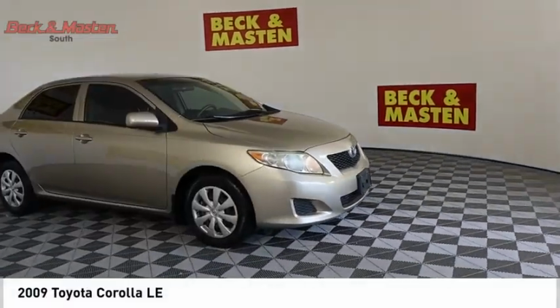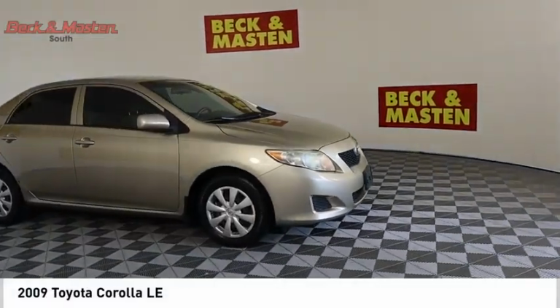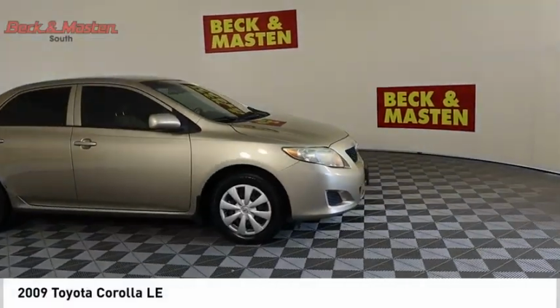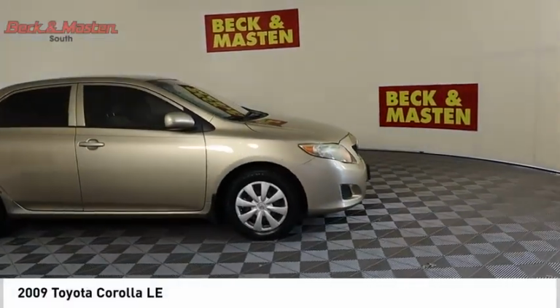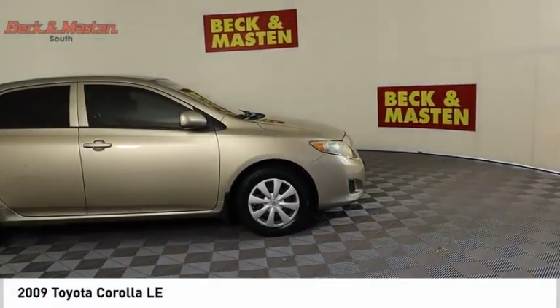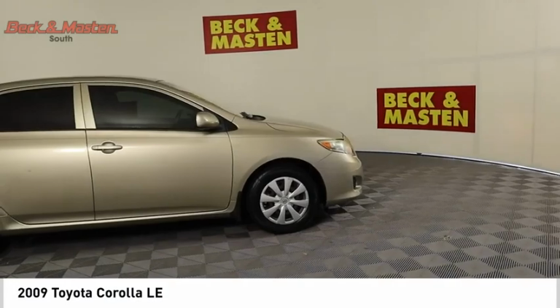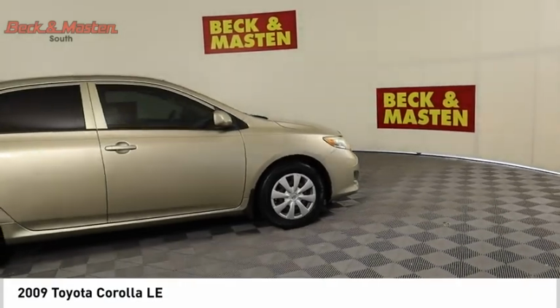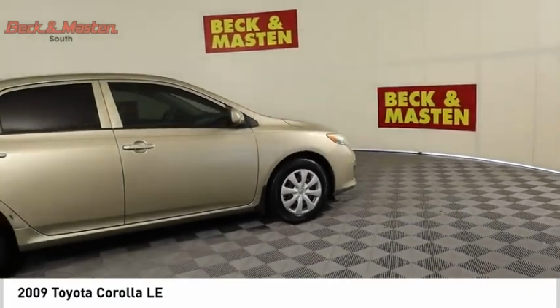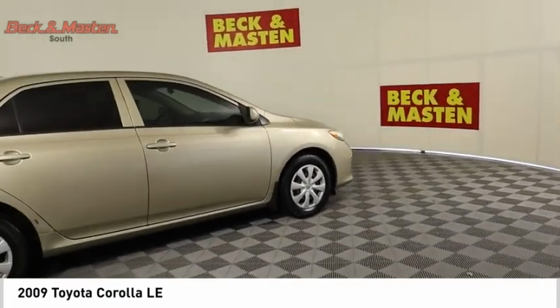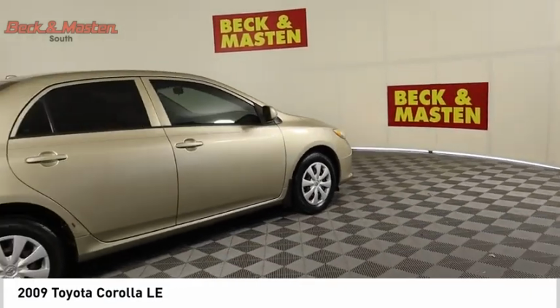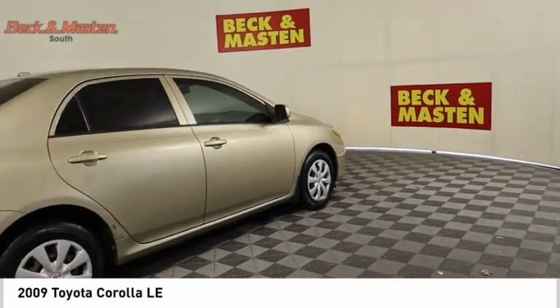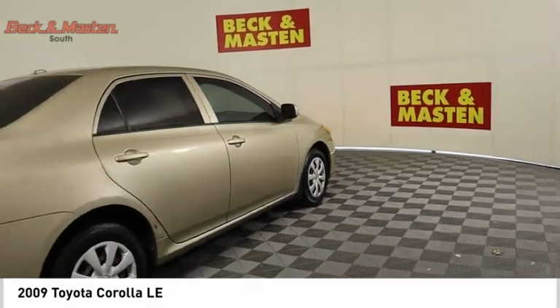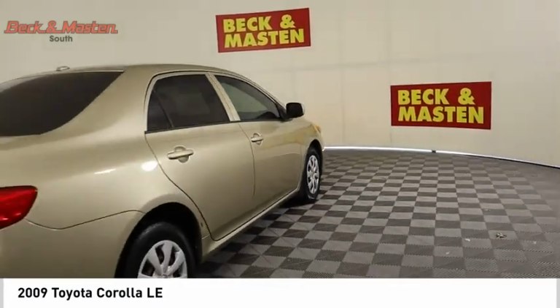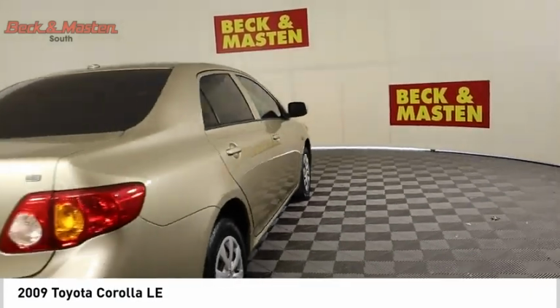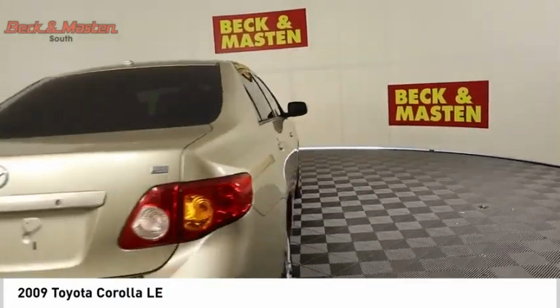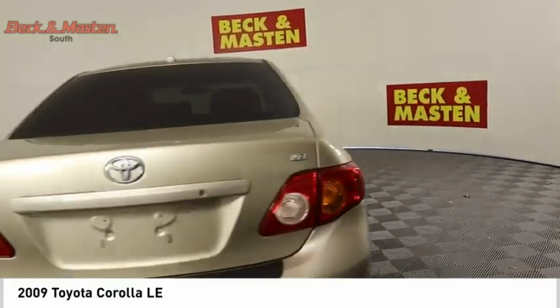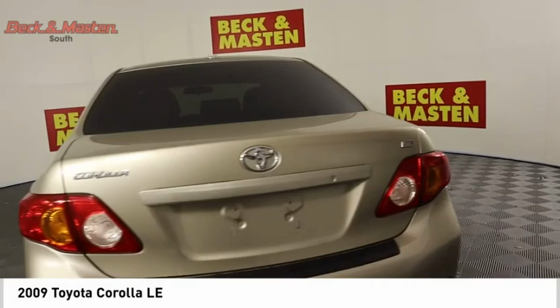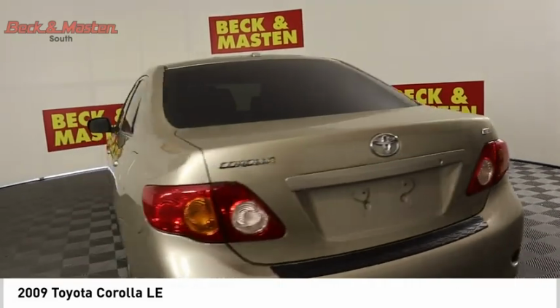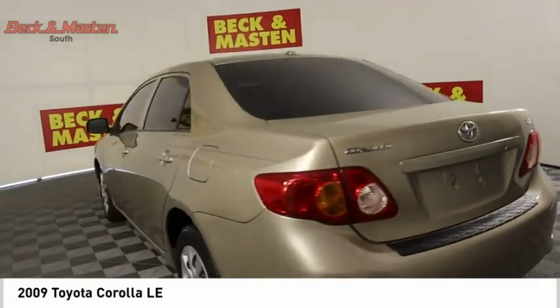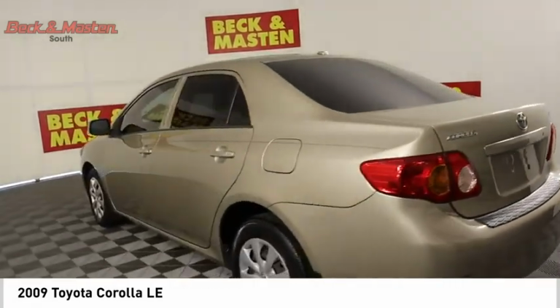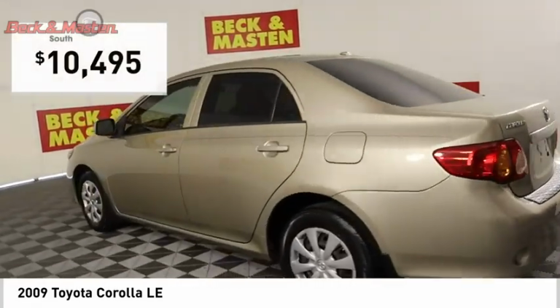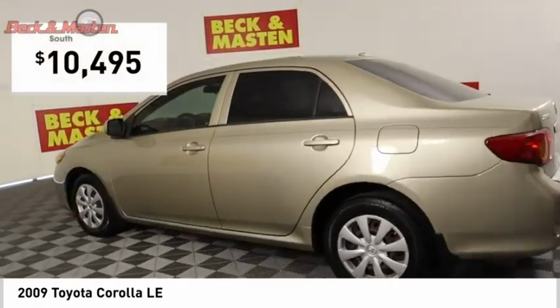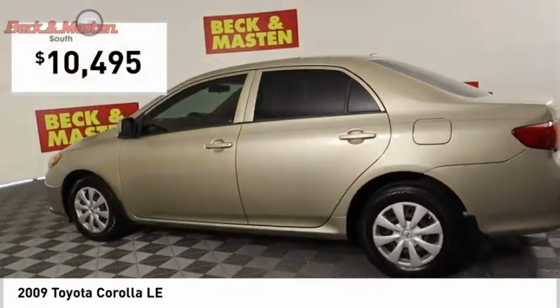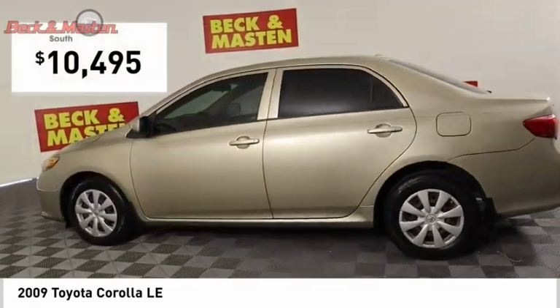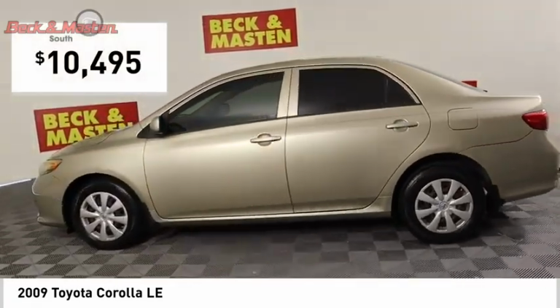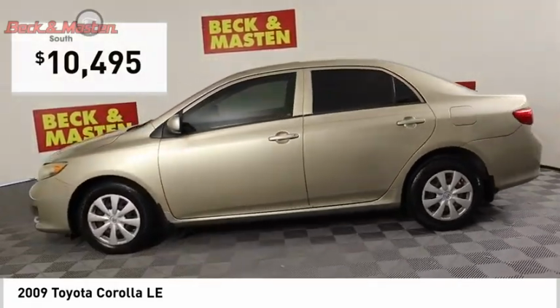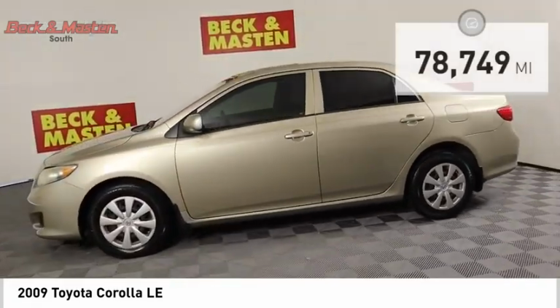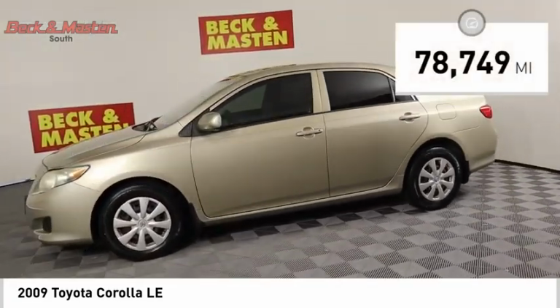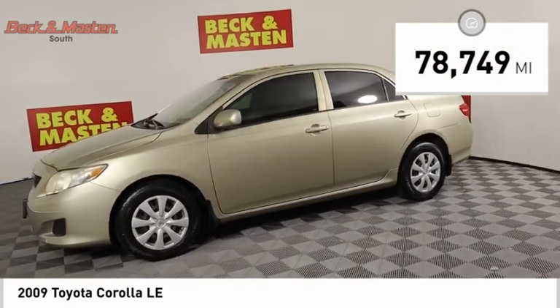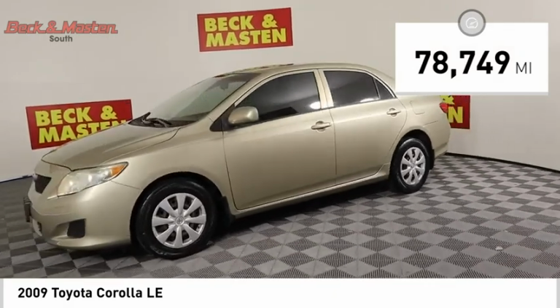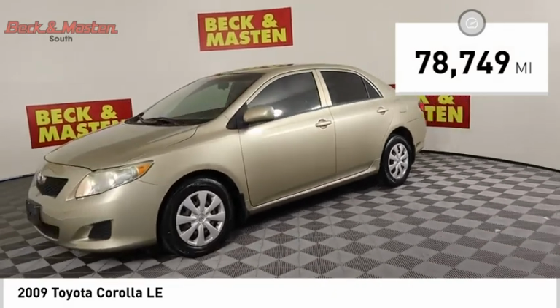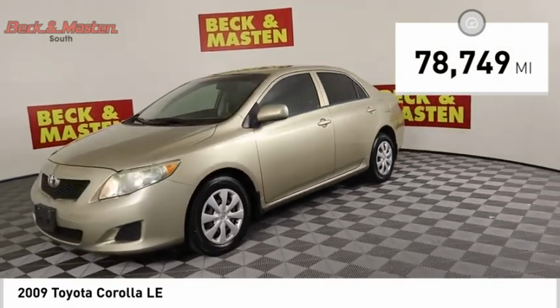Looking for the right vehicle? Check out the 2009 Corolla. The Corolla is still a great option for those who want dependability, comfort and value, and is priced below $15,000. This vehicle has less than 80,000 miles.